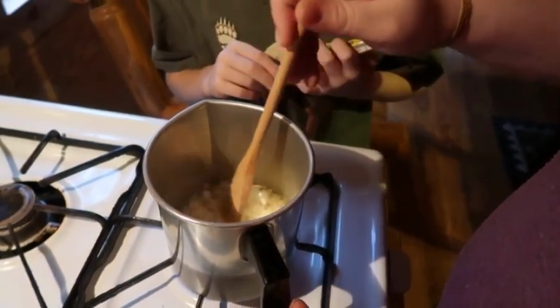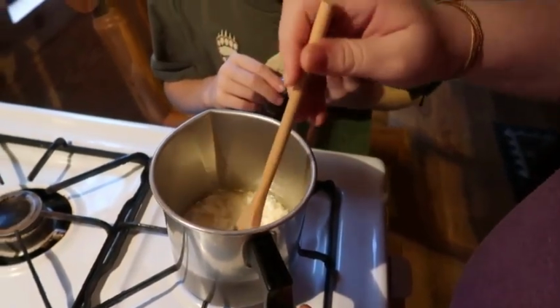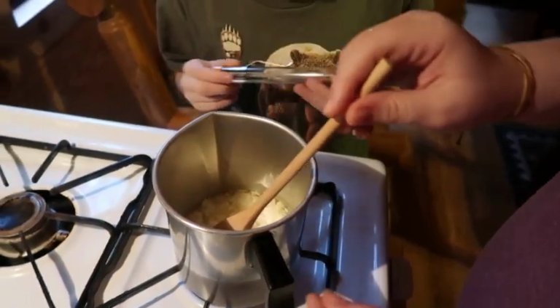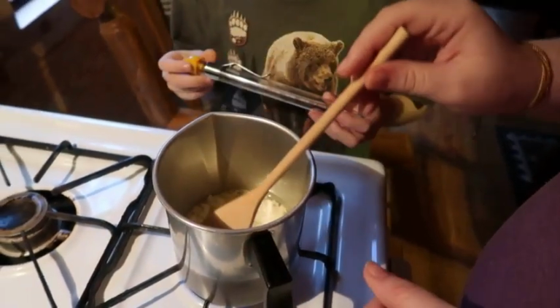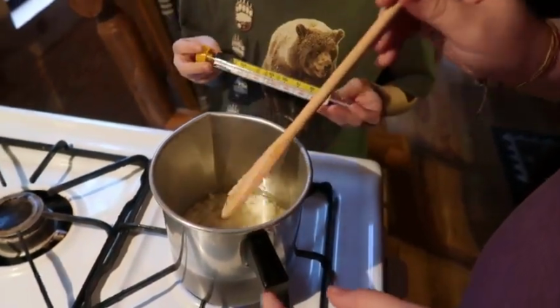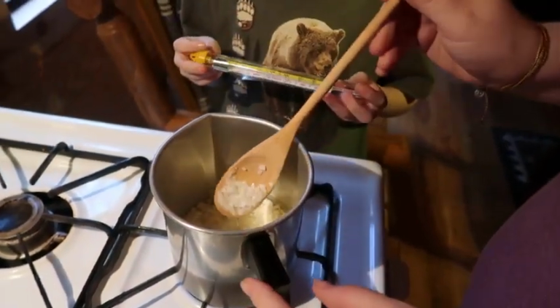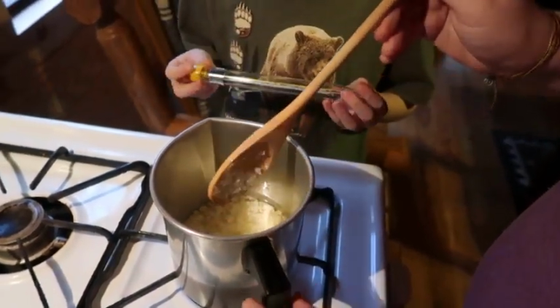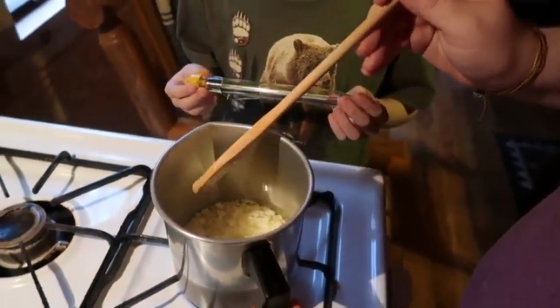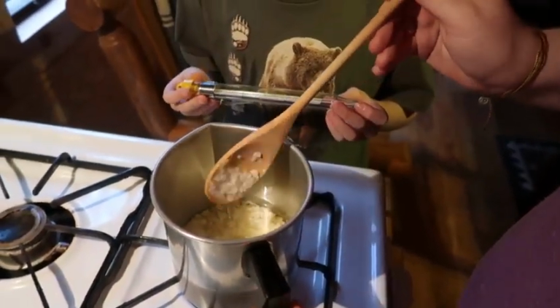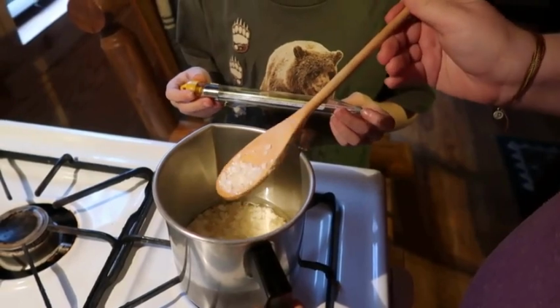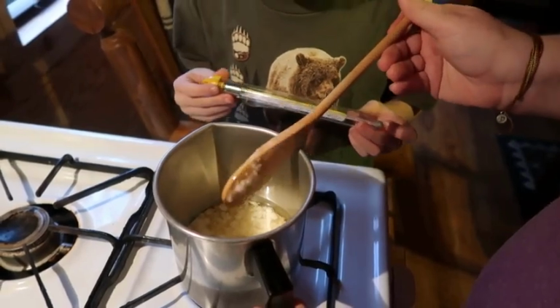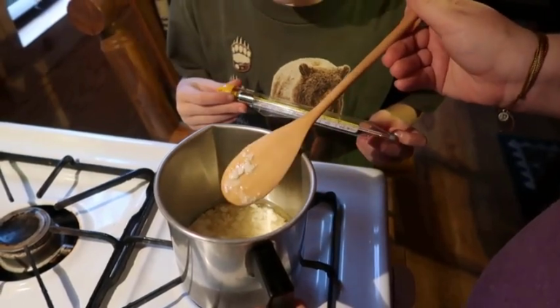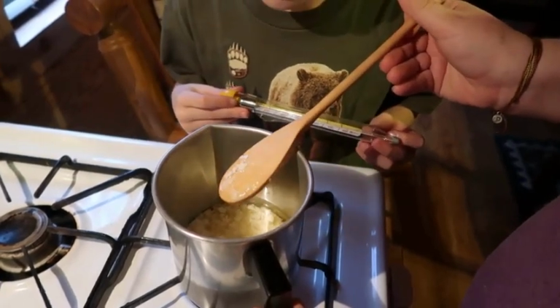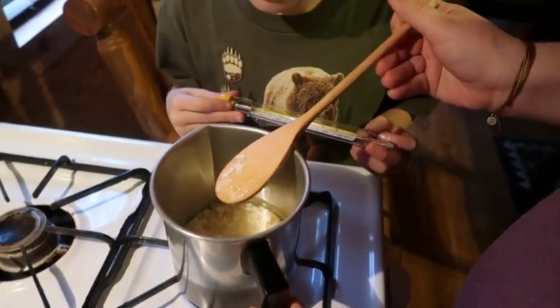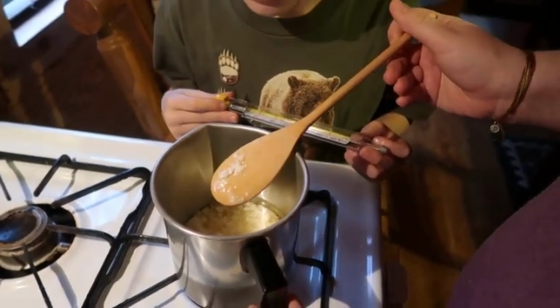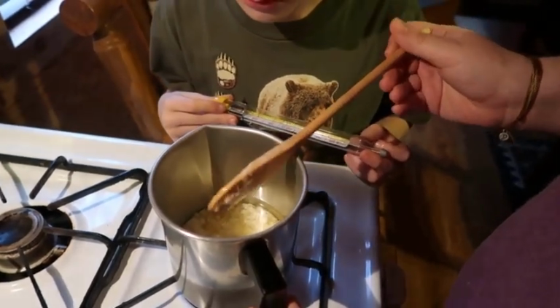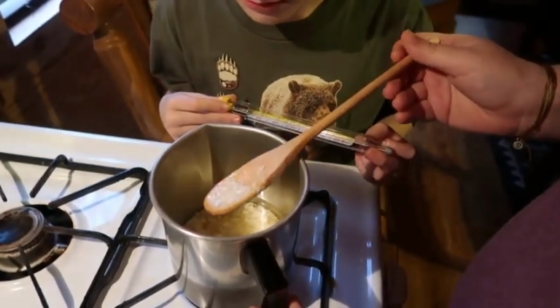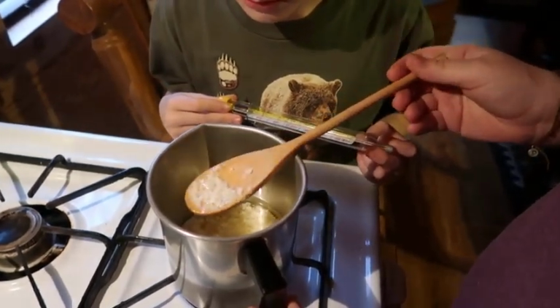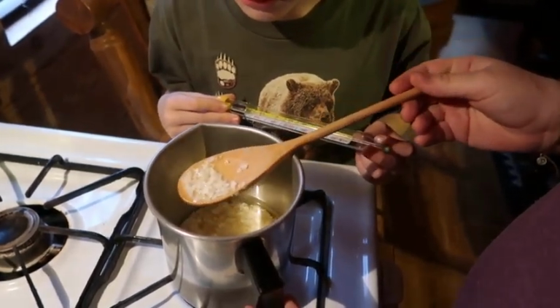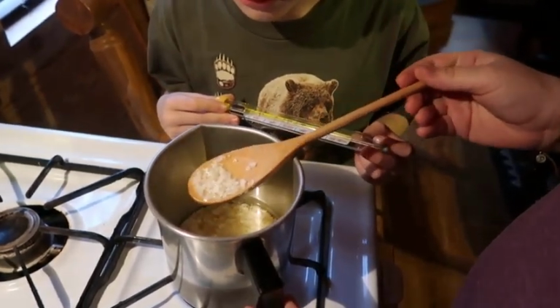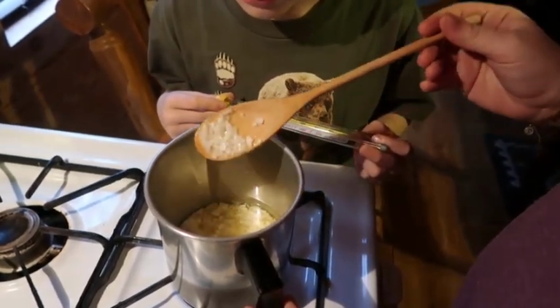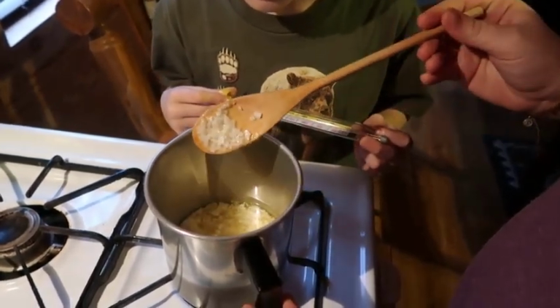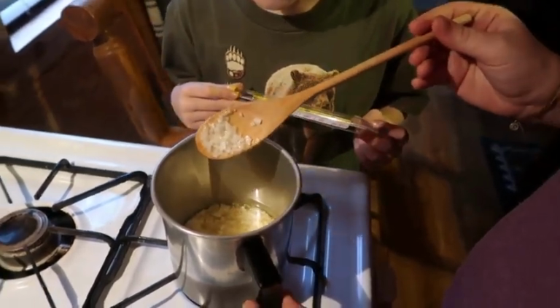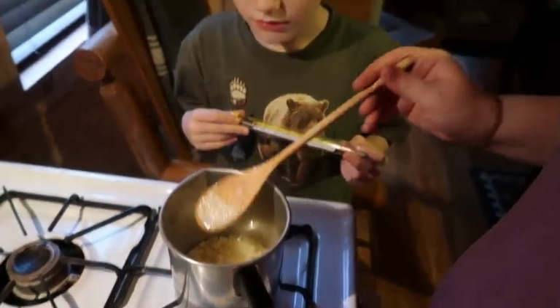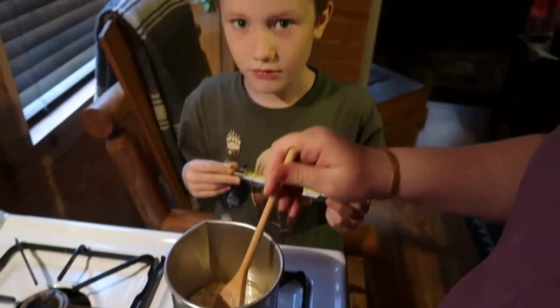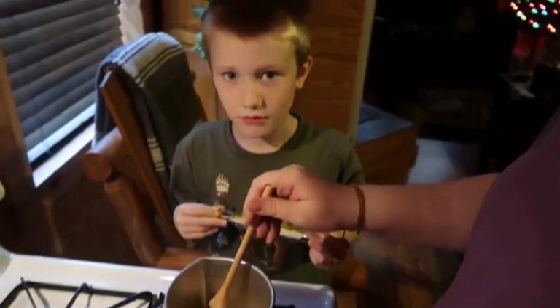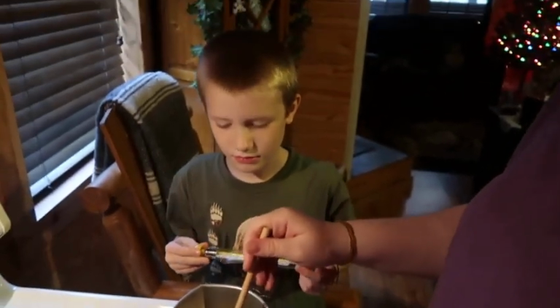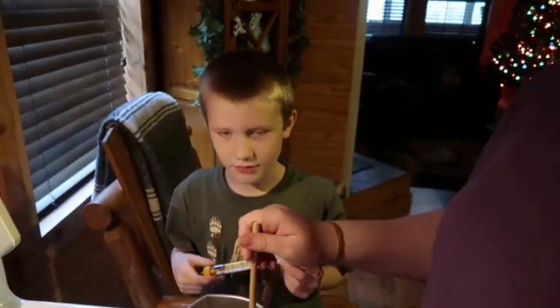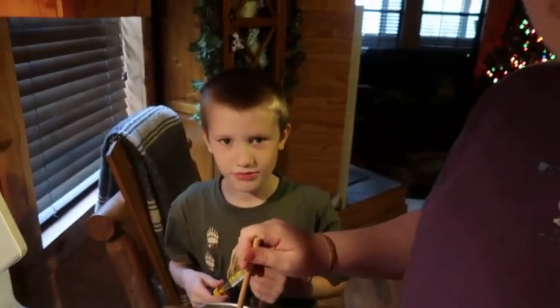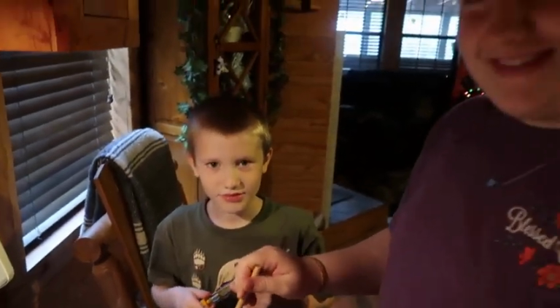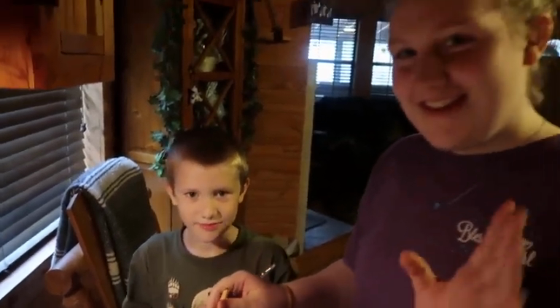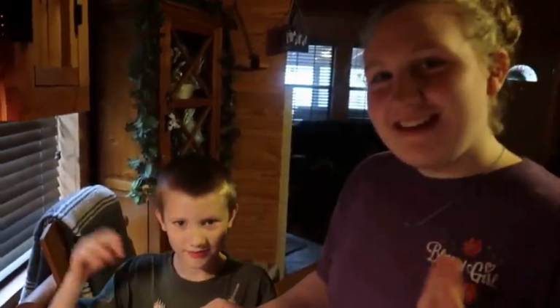Alright, well we're gonna let this melt and then we've got to let it cool down before we put the coloring and the sand into it. So we'll come back in a little bit. See you later.